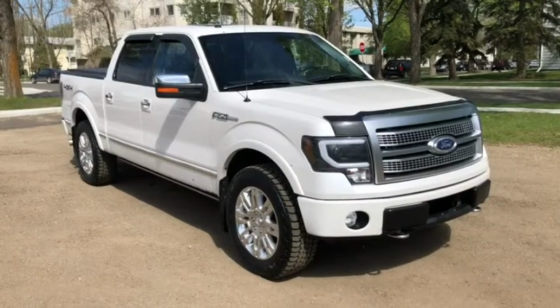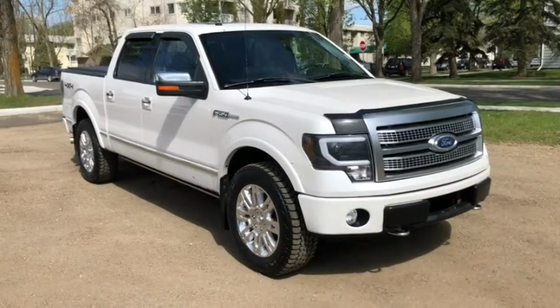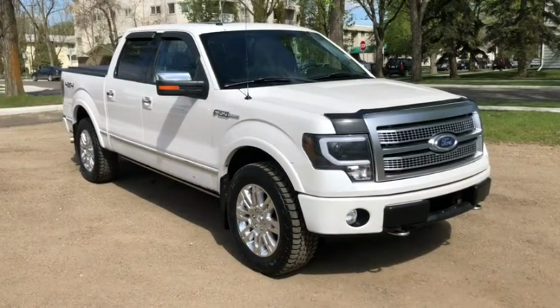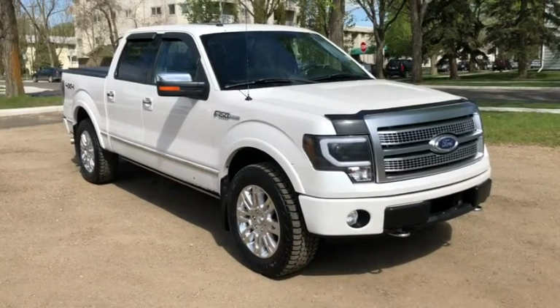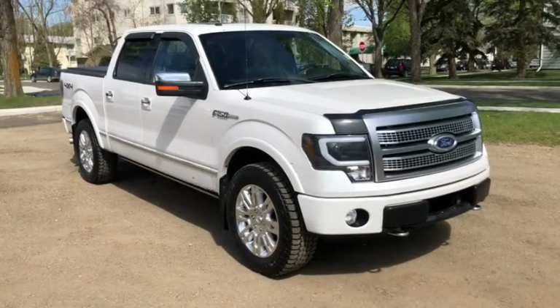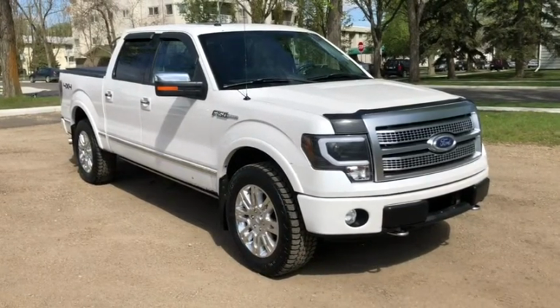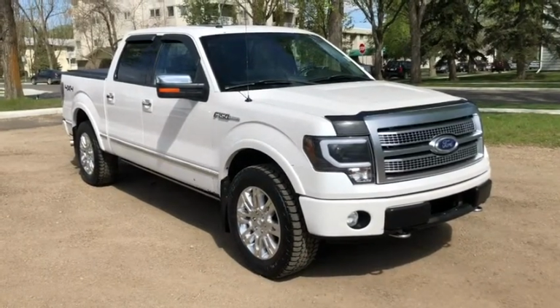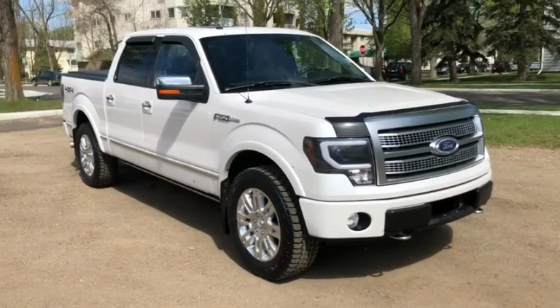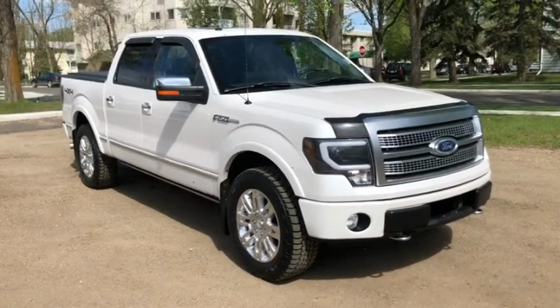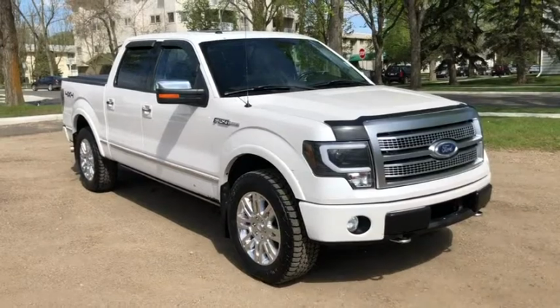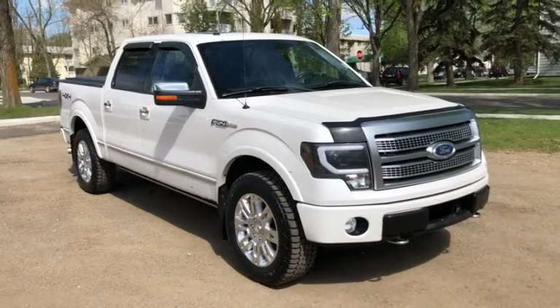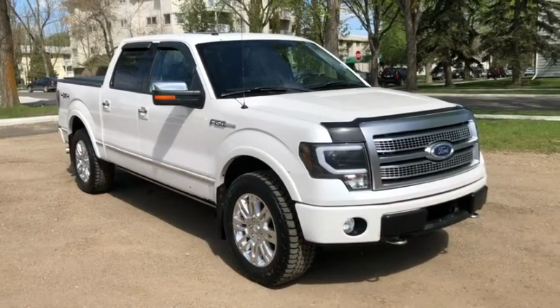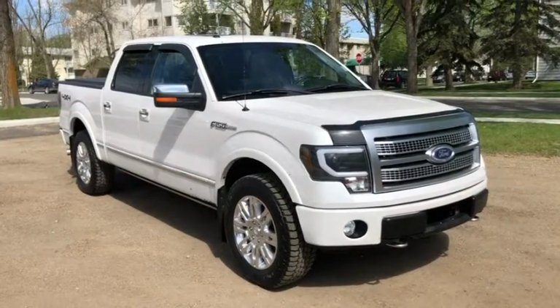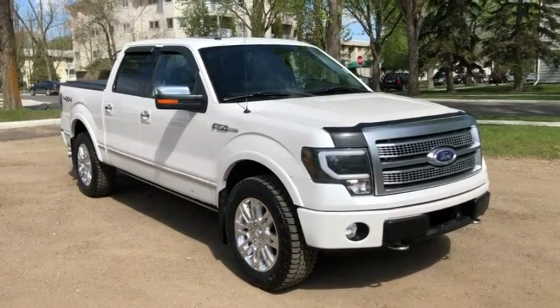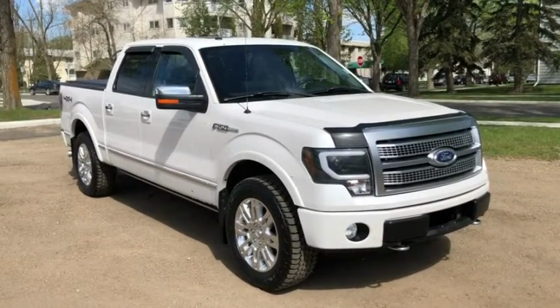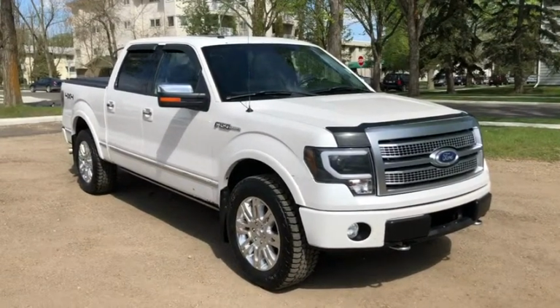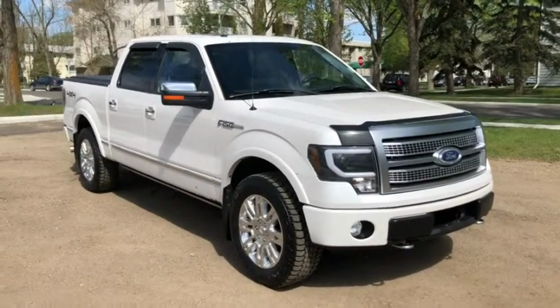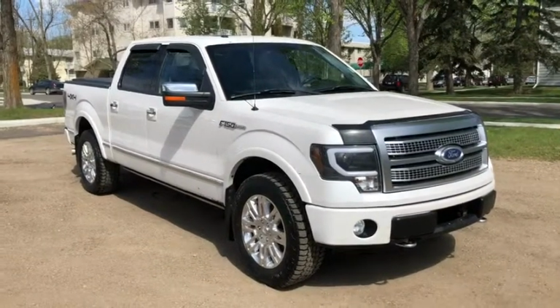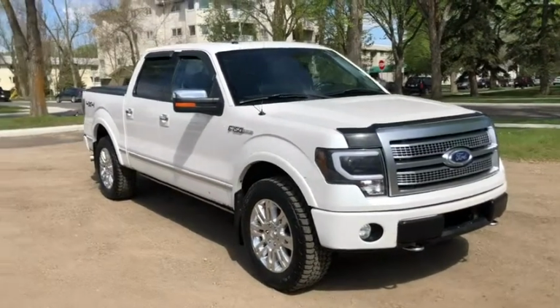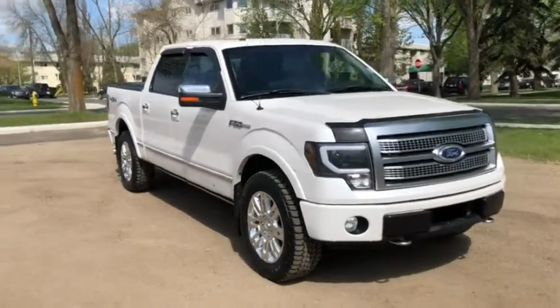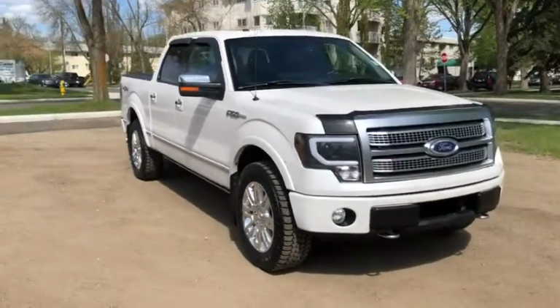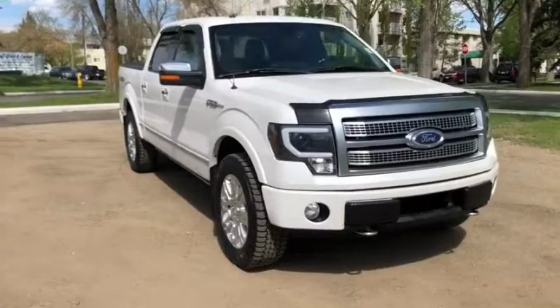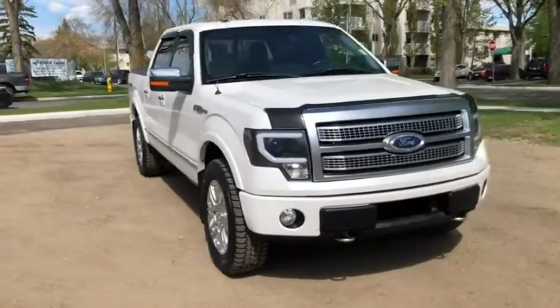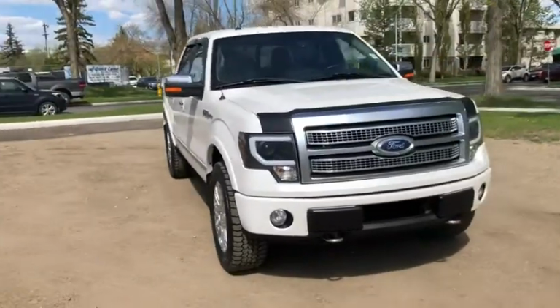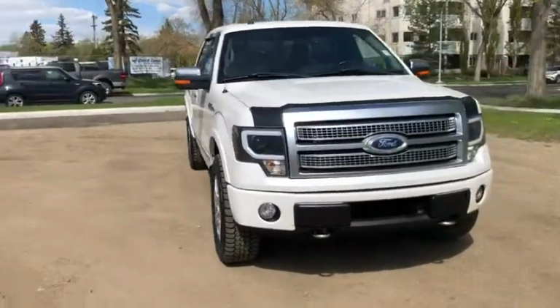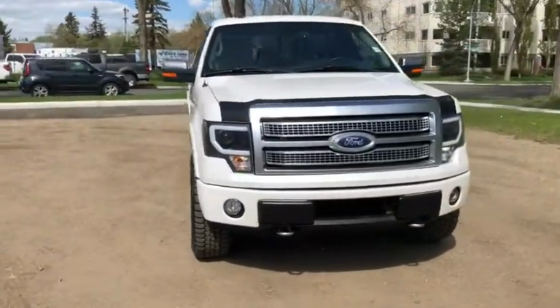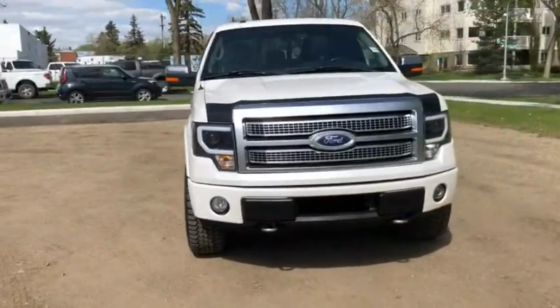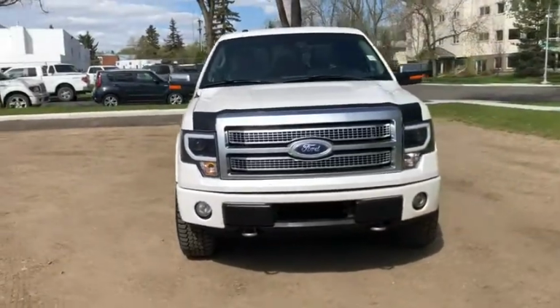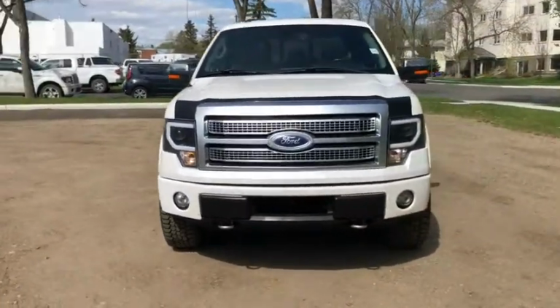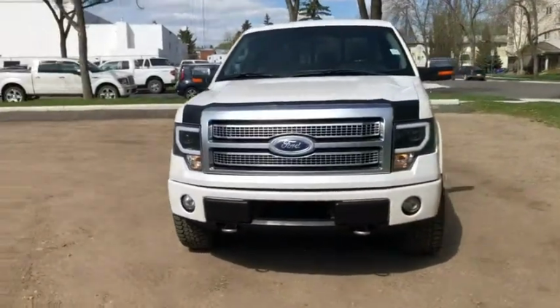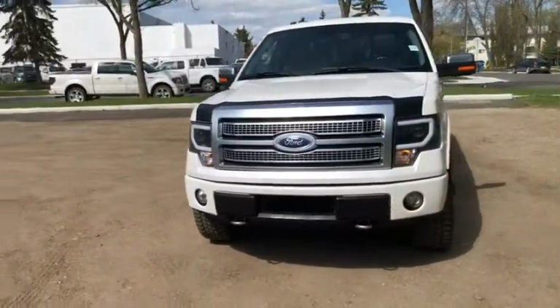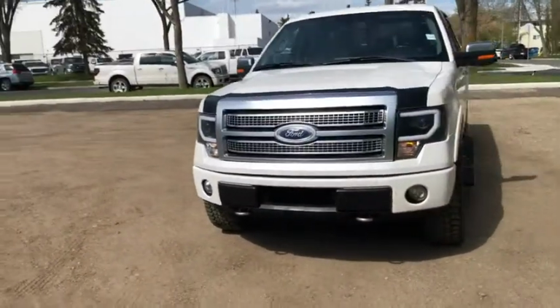Hey, this is Lindsay again at Waterloo Ford Lincoln. Today I'm showing you this 2011 Ford F-150 Platinum in white. This F-150 has the 5-litre V8 engine with automatic transmission and four-wheel drive.